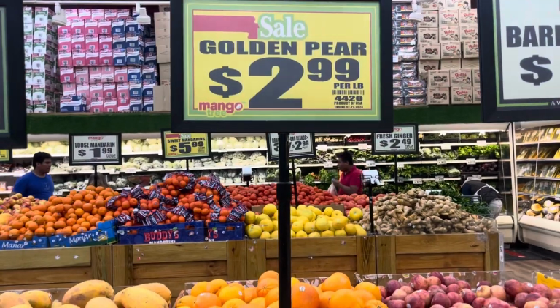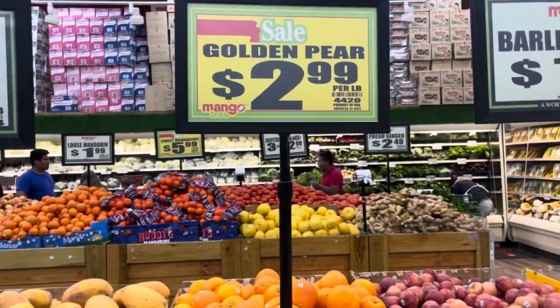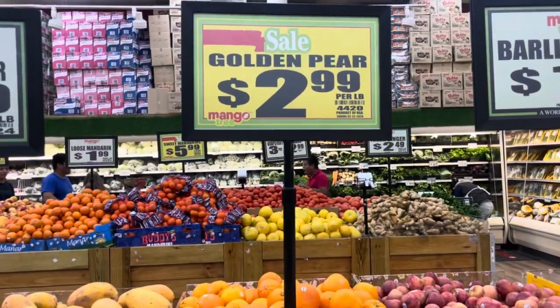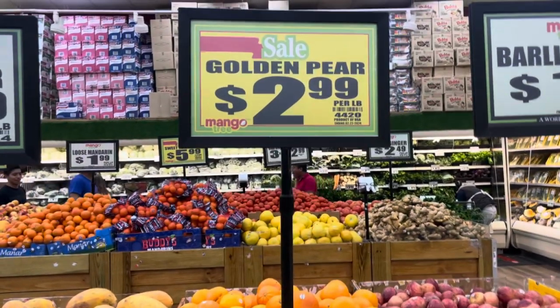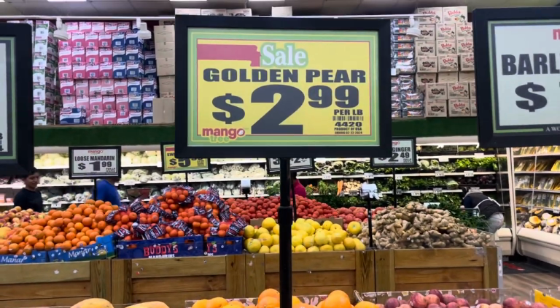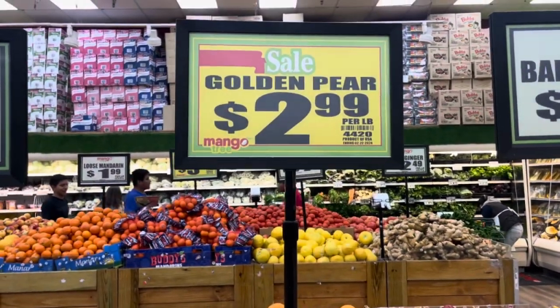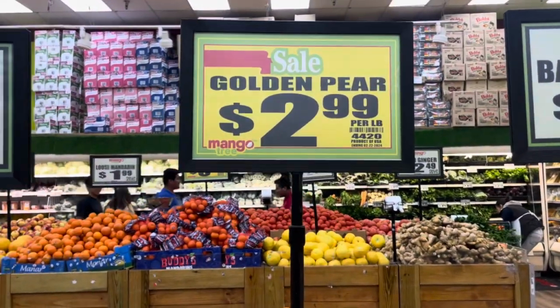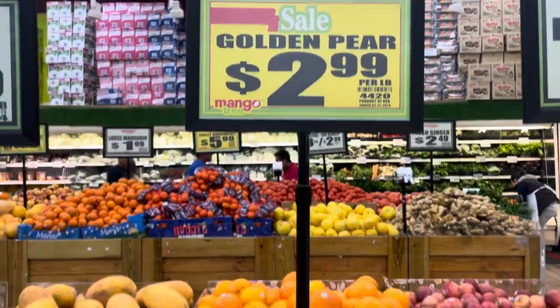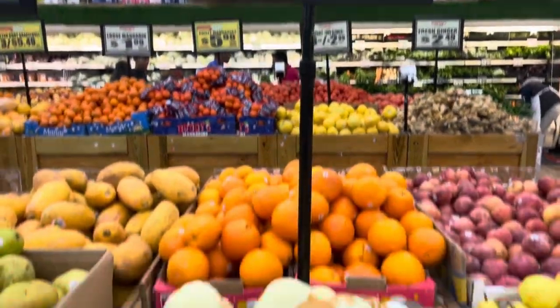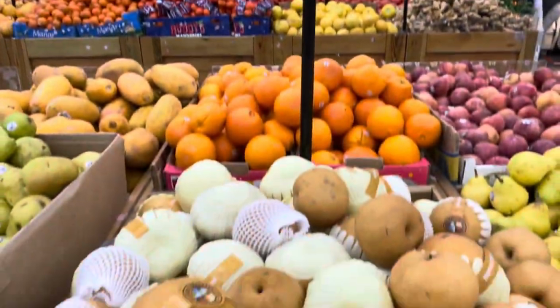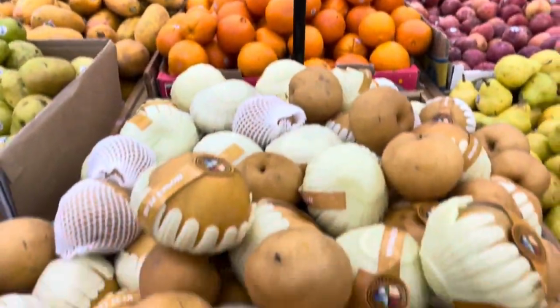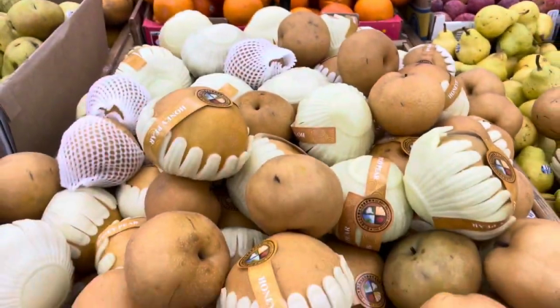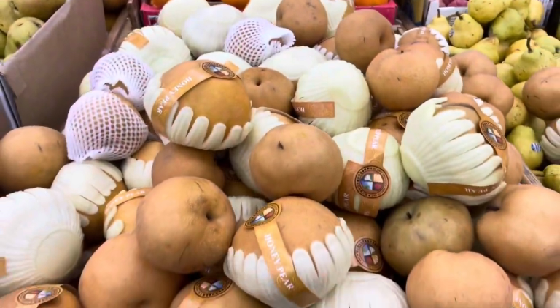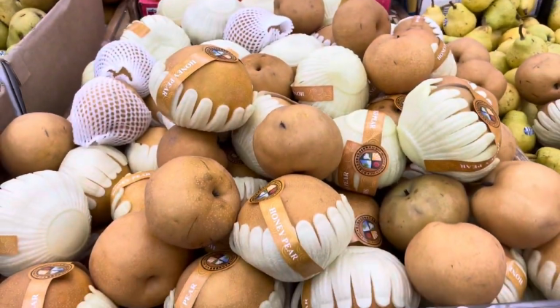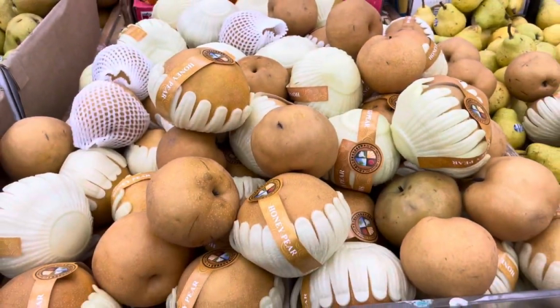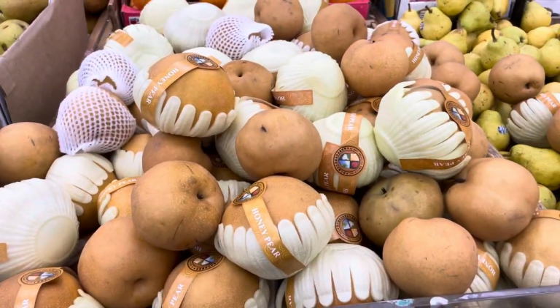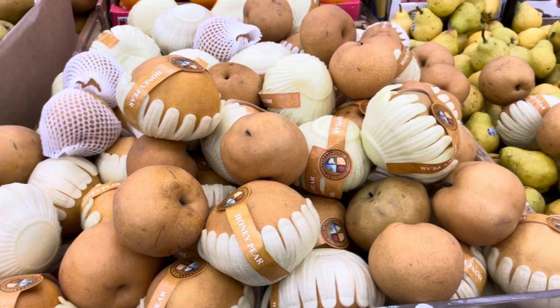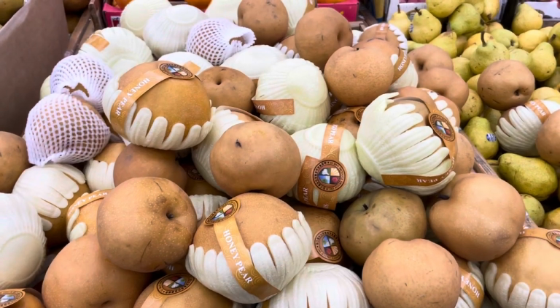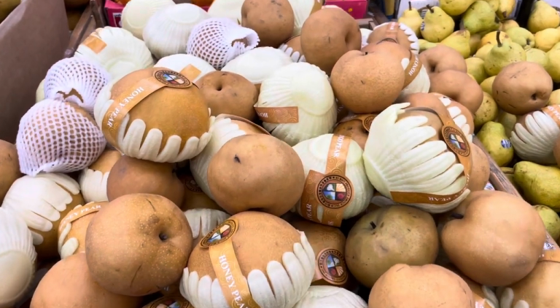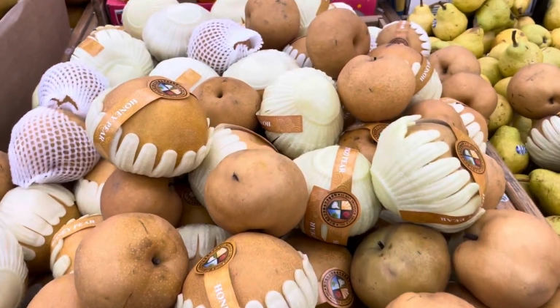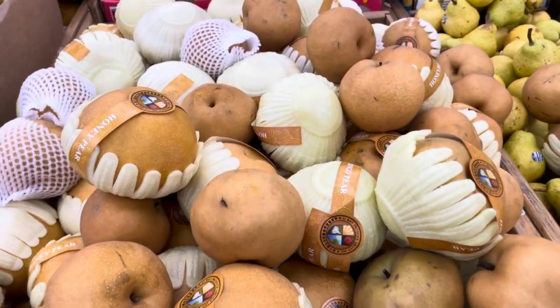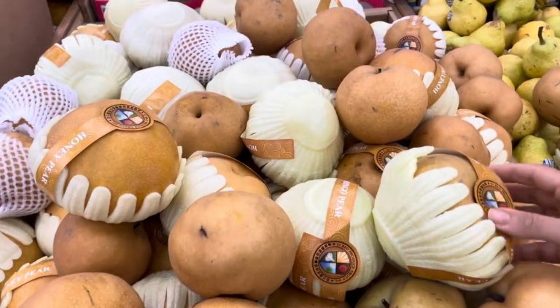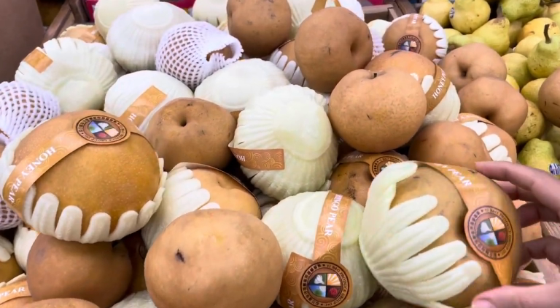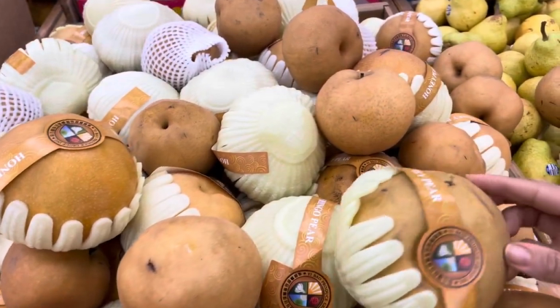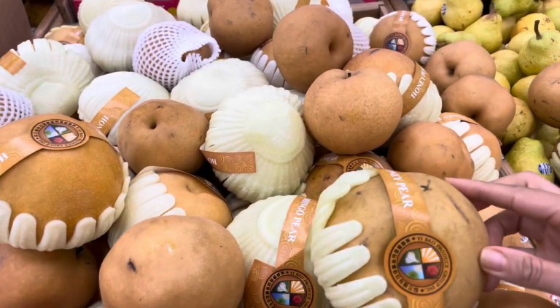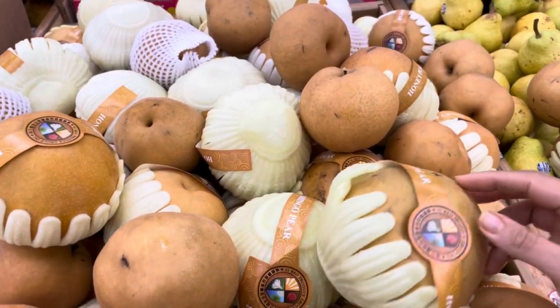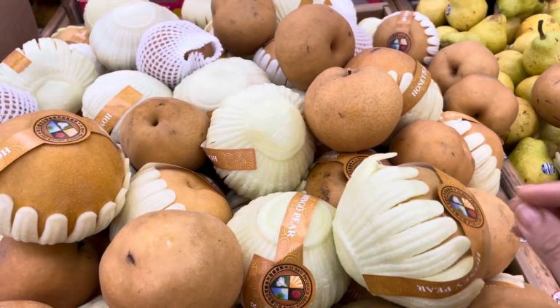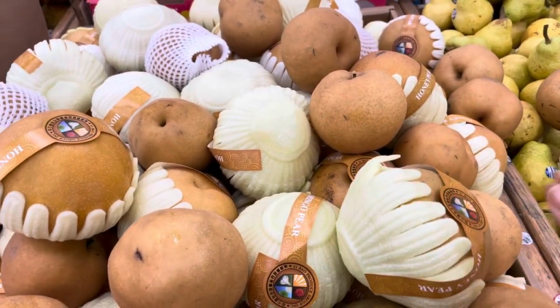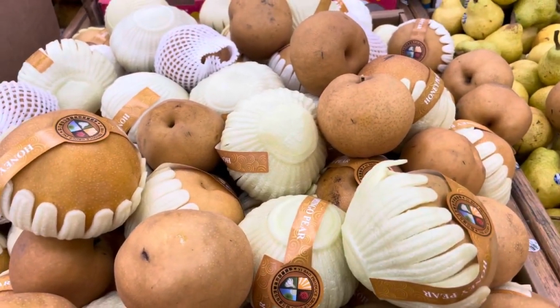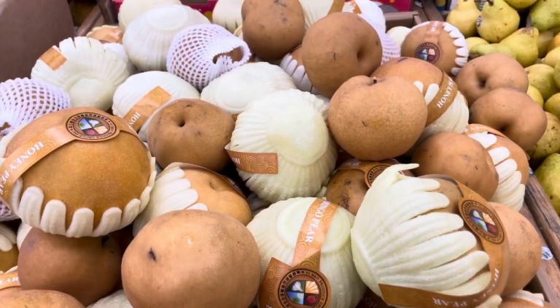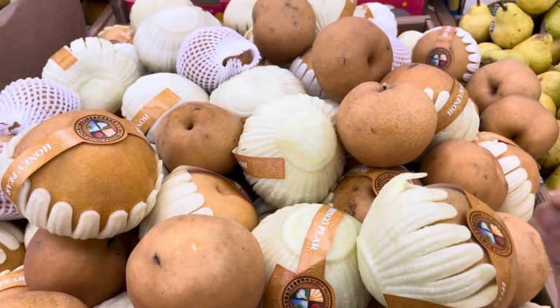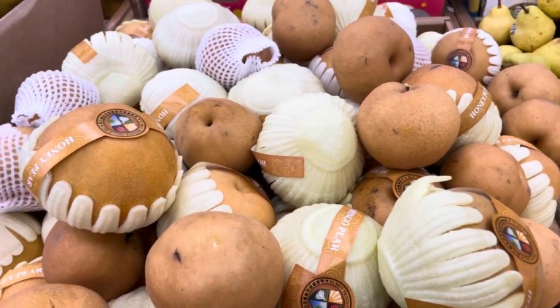They're also known as golden pears, and I've been obsessed with these lately. It's not so much the flavor, it's the crunch, it's the texture. I love these.